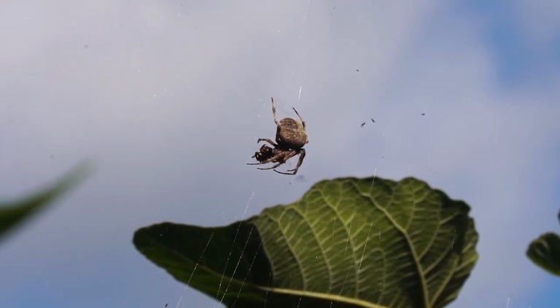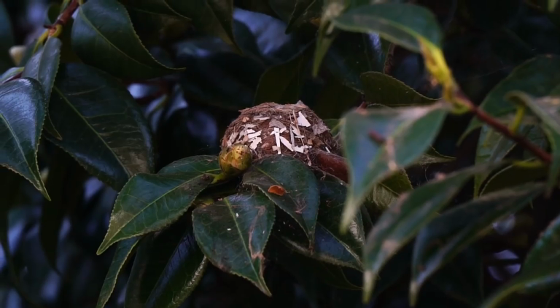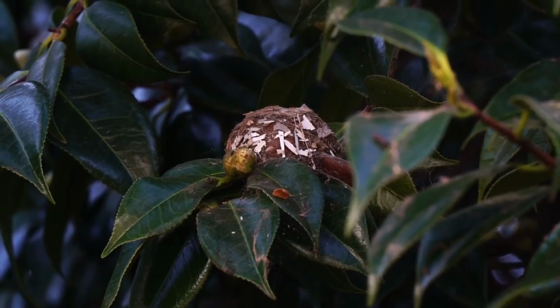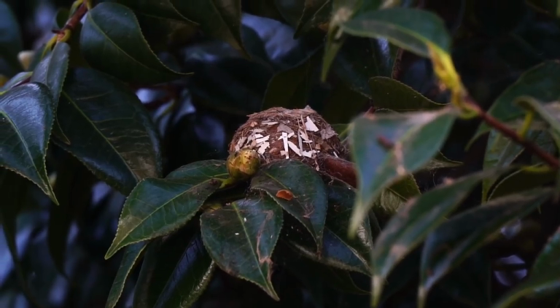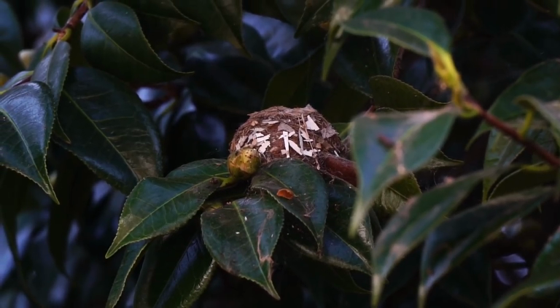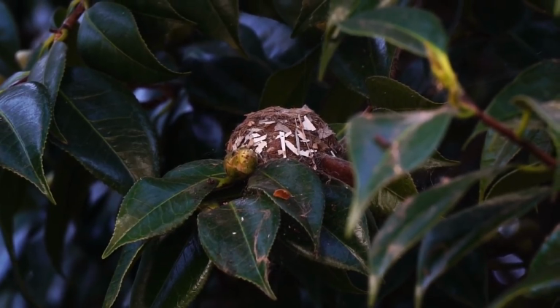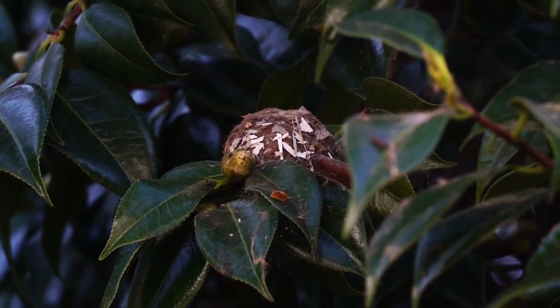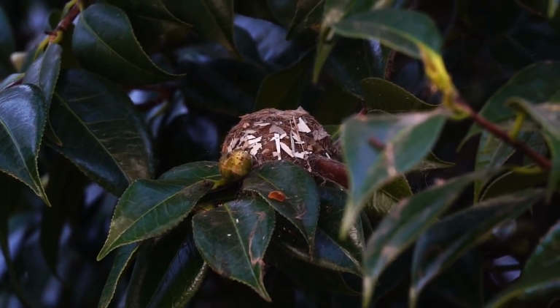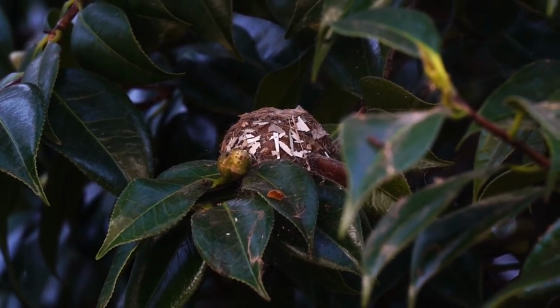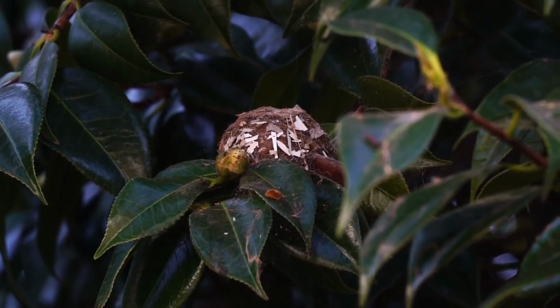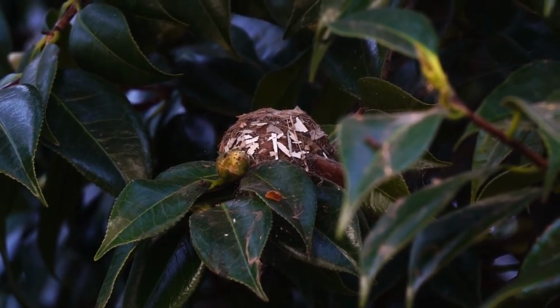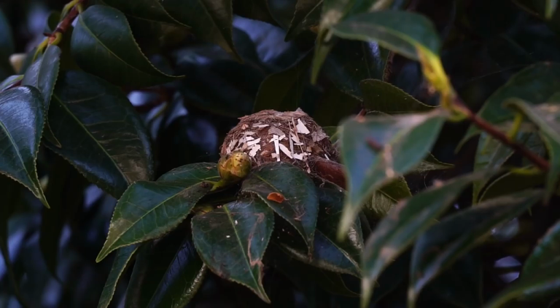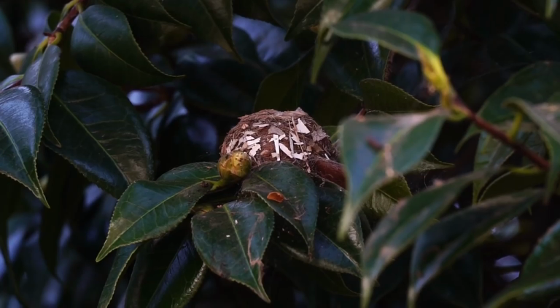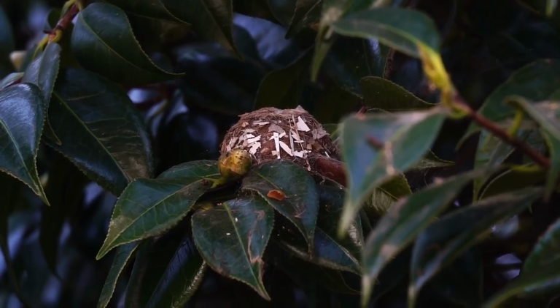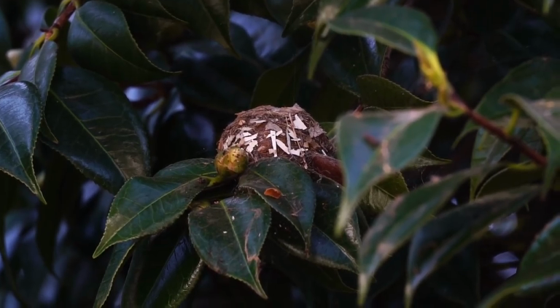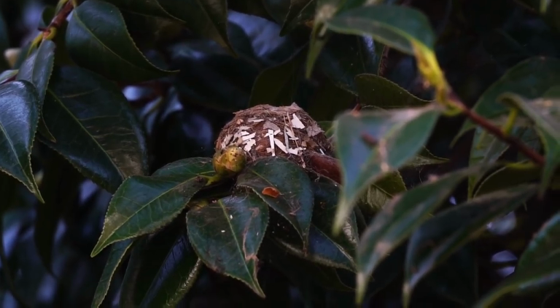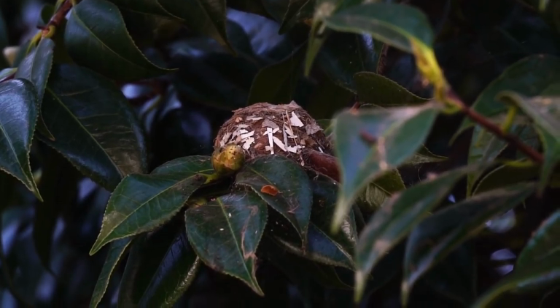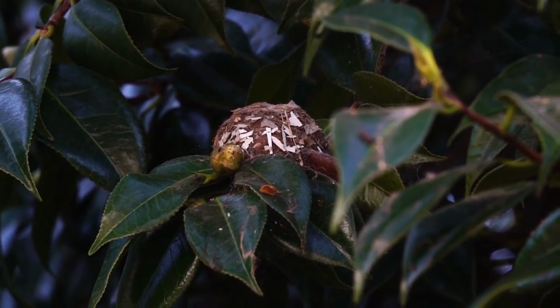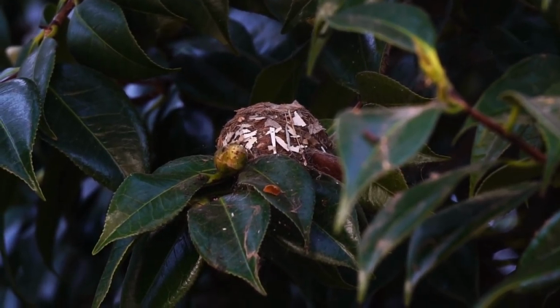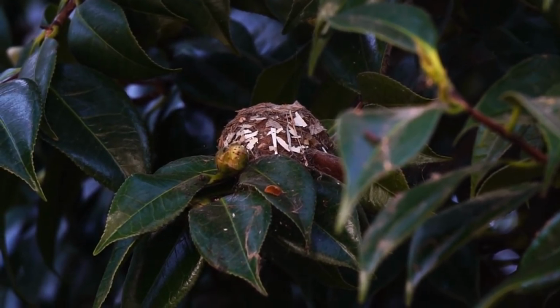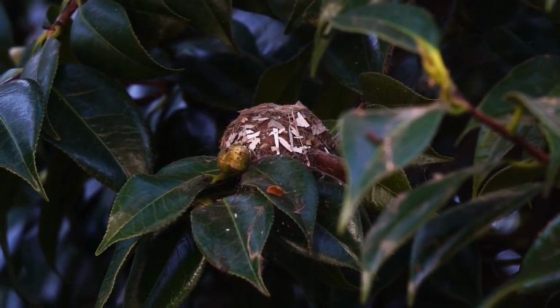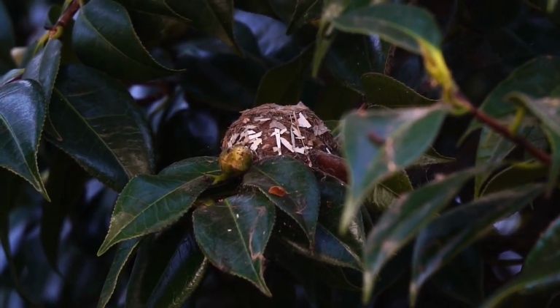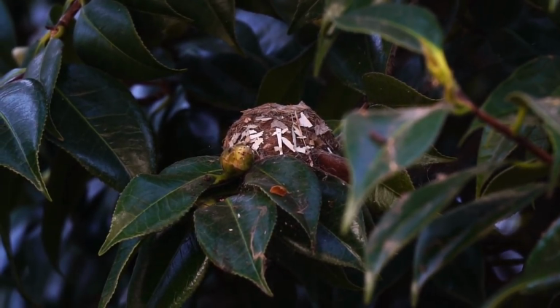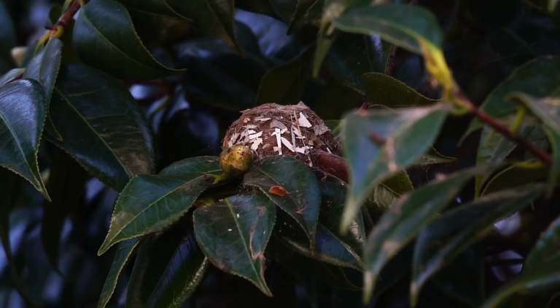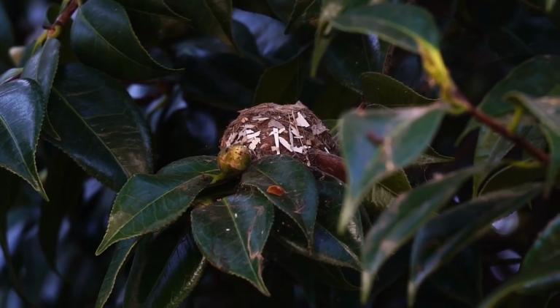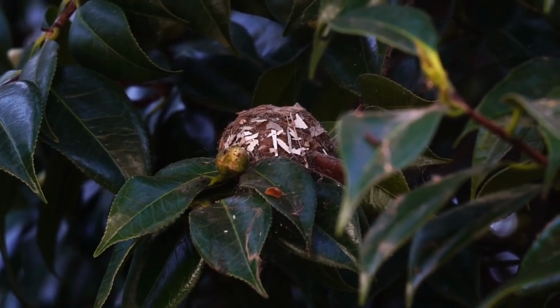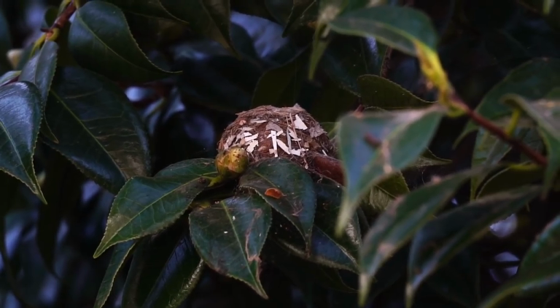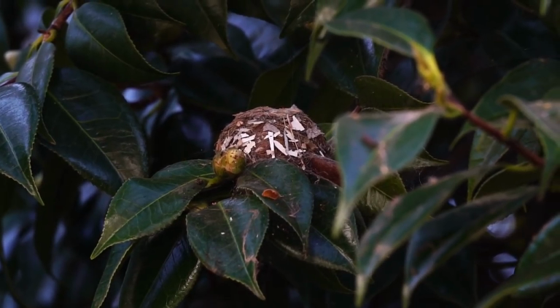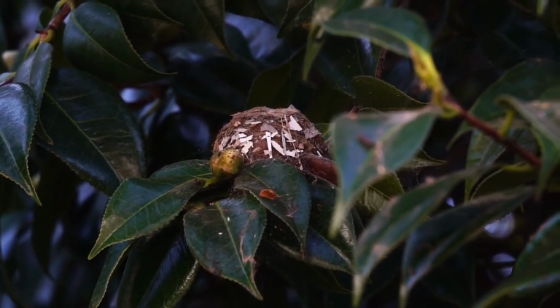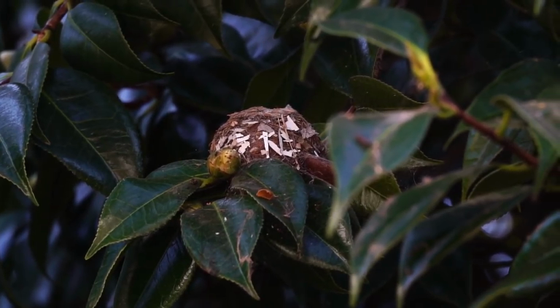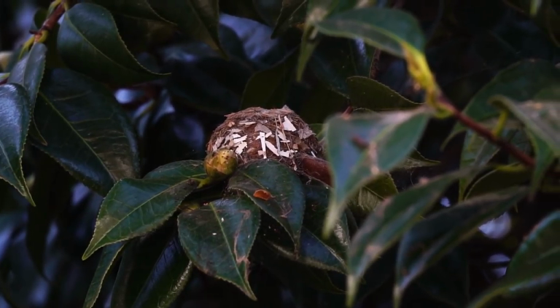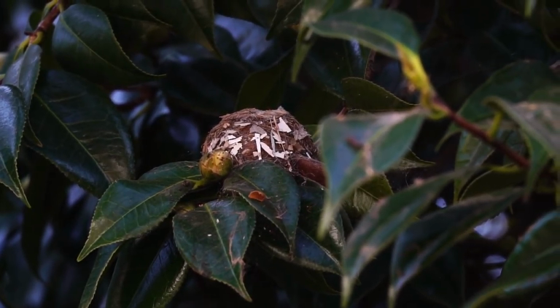I checked on Eric's progress in the back. He pointed out this hummingbird nest he'd spotted in the camellias. I noticed the shredded paper woven into the nest from the package I opened the week before.